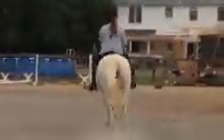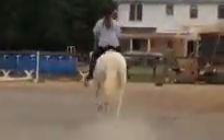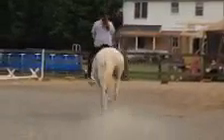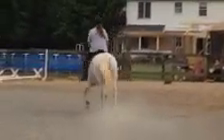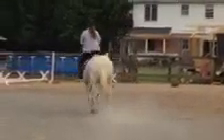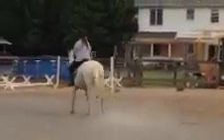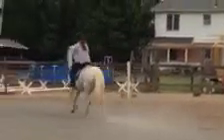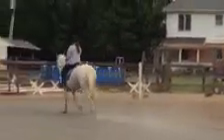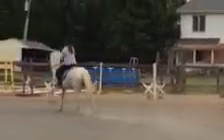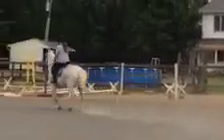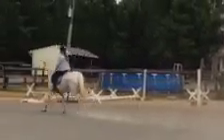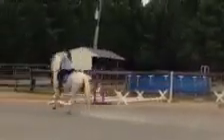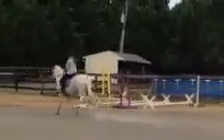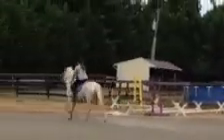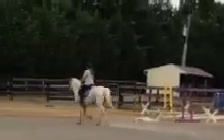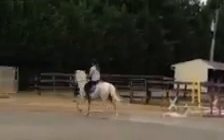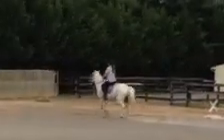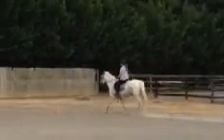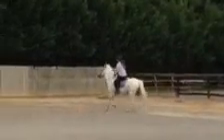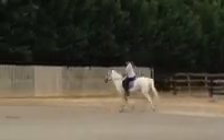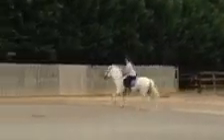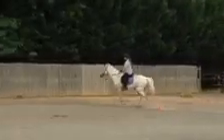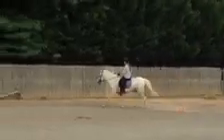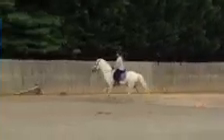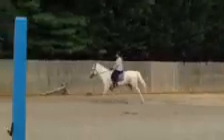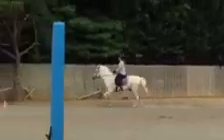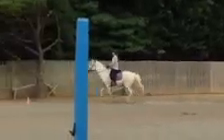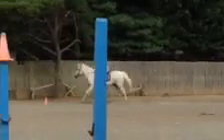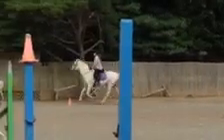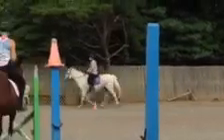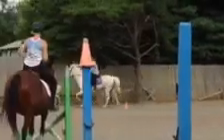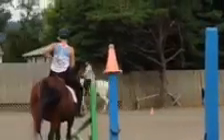Left leg pushing him over. That's nice. Good. Sit deep. Squeeze with your legs.